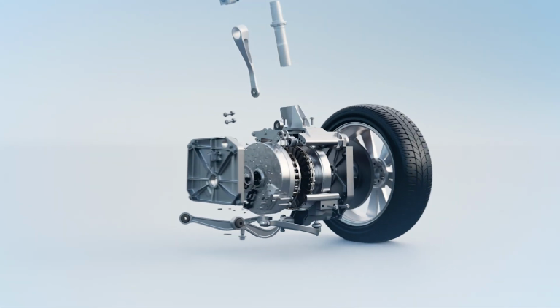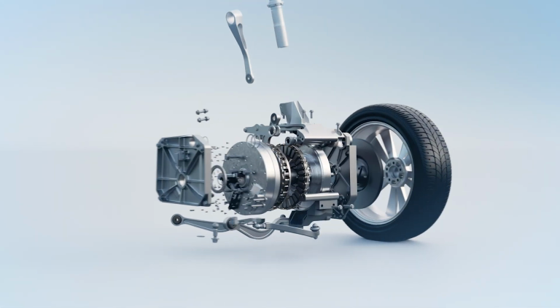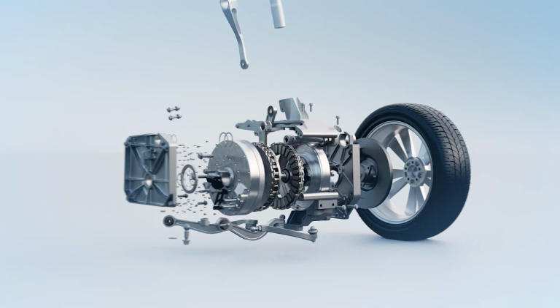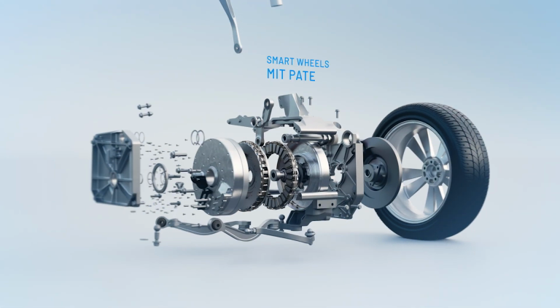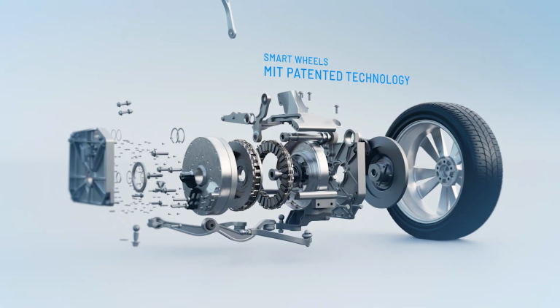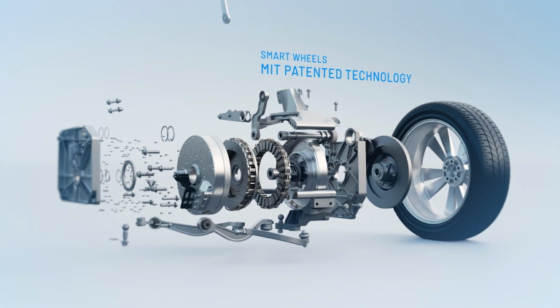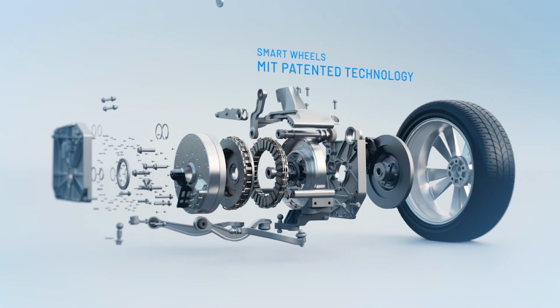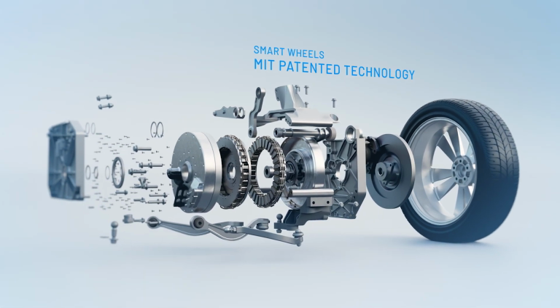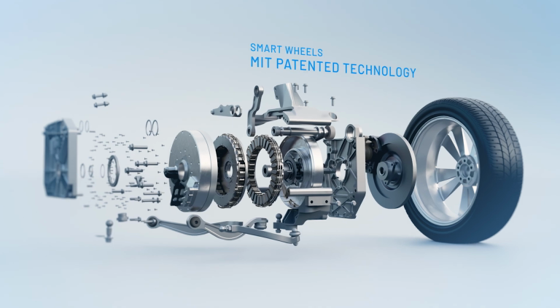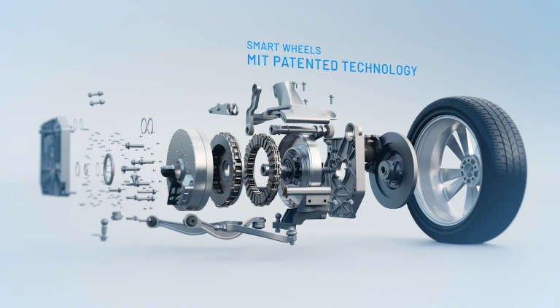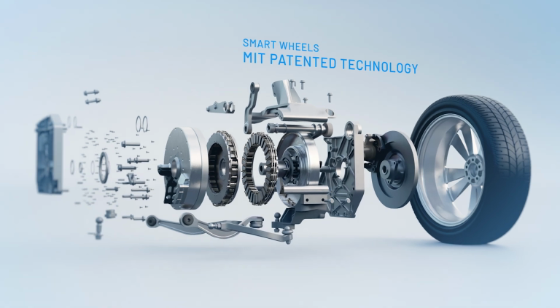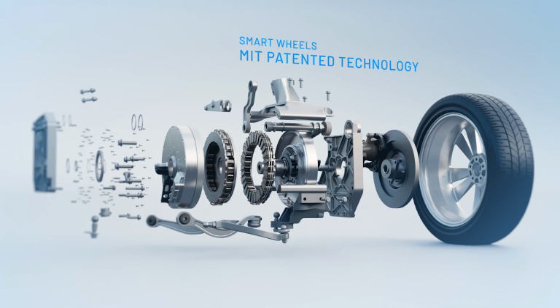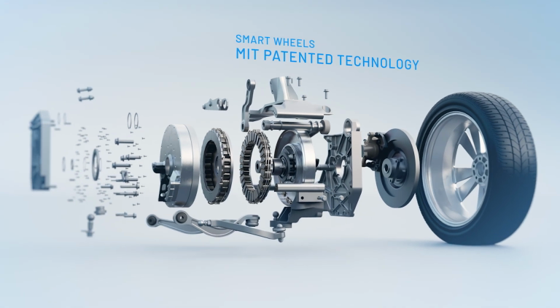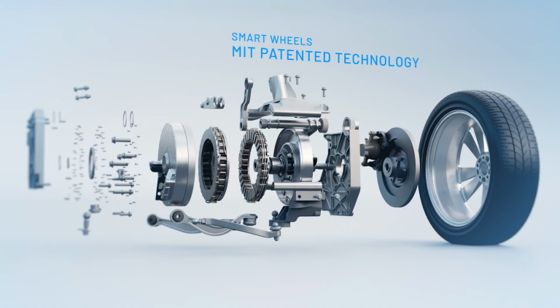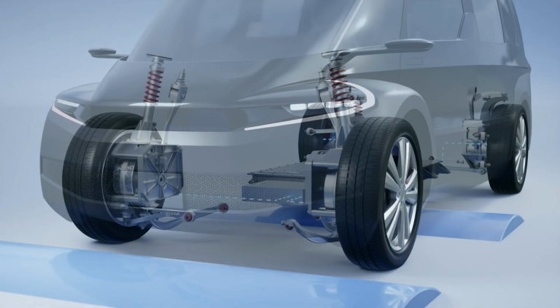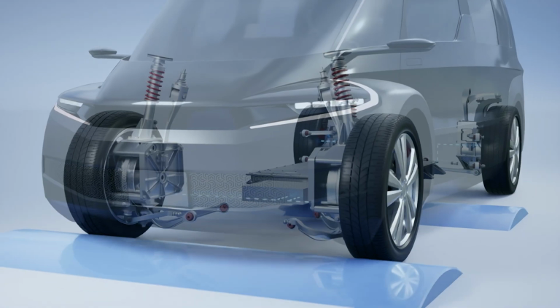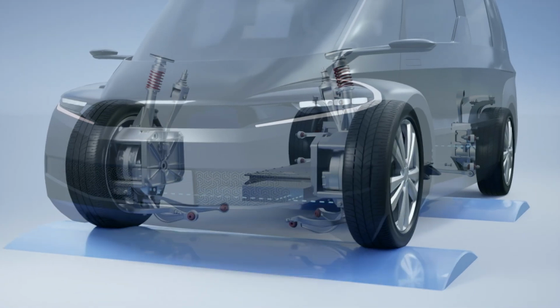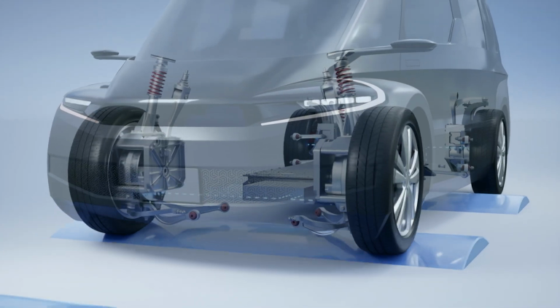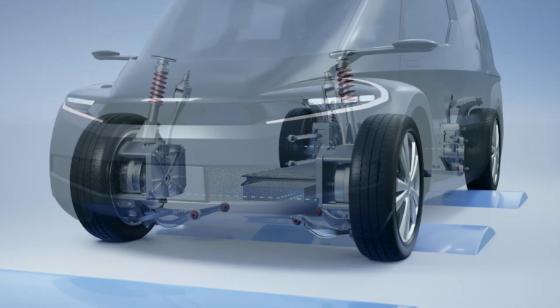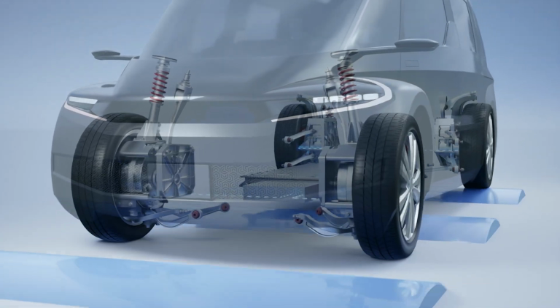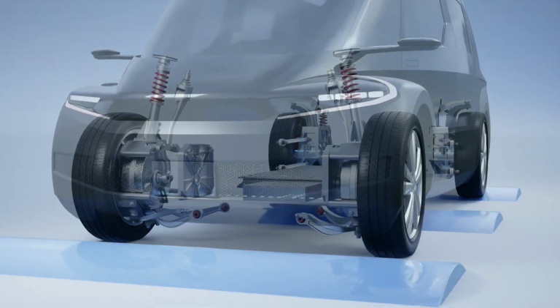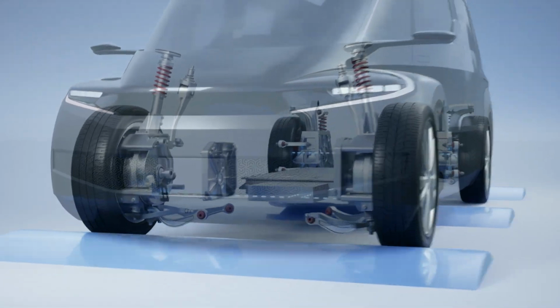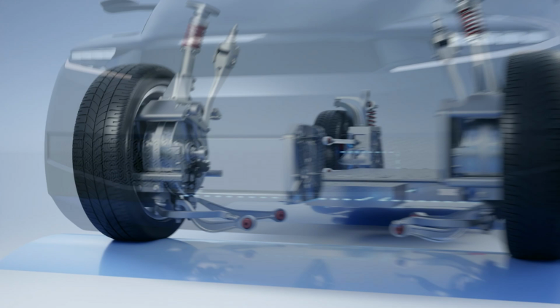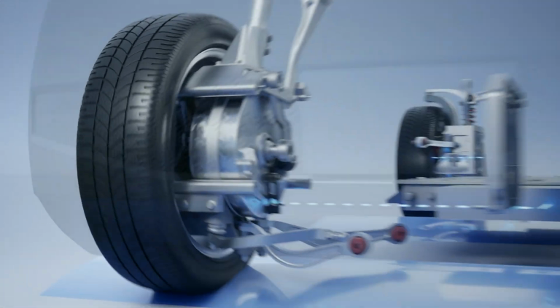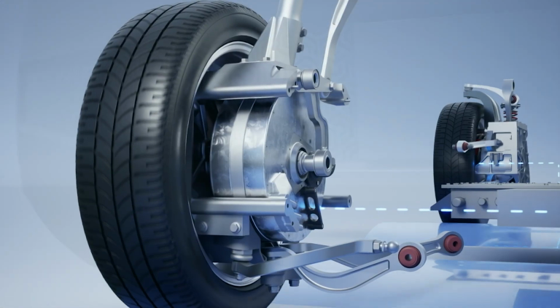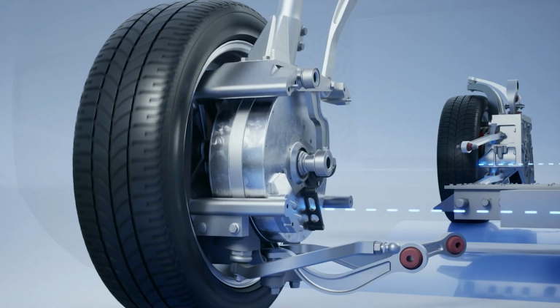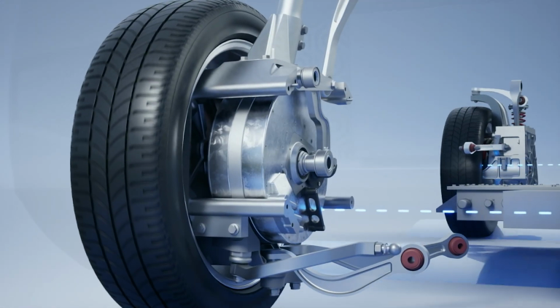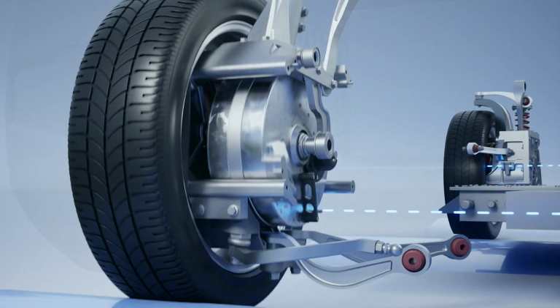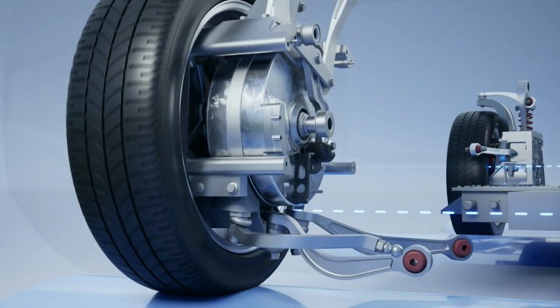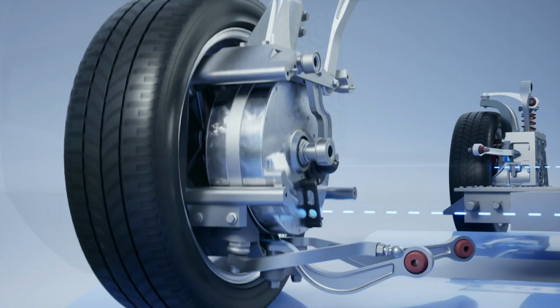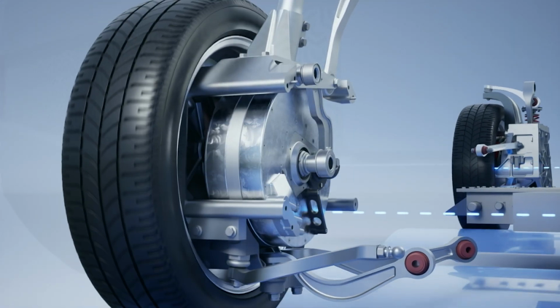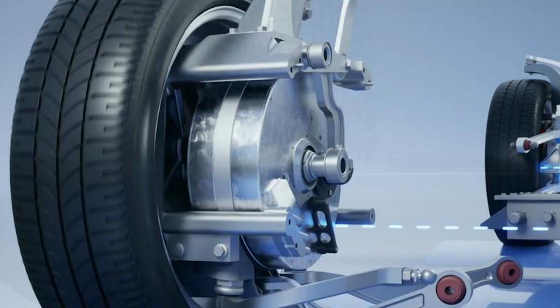Our smart wheels technology, with over 100 patents, uniquely integrates powerful direct-drive propulsion with road-sensing active suspension into each motor for no additional cost.